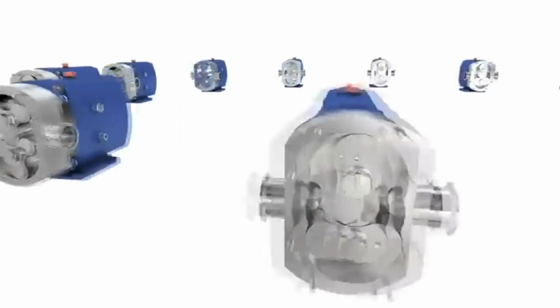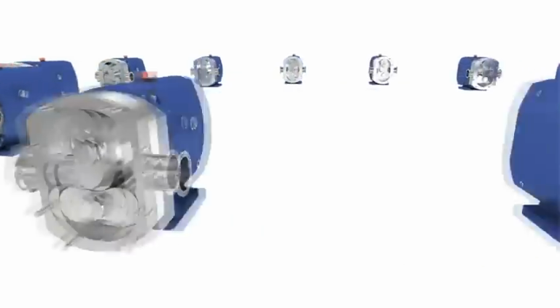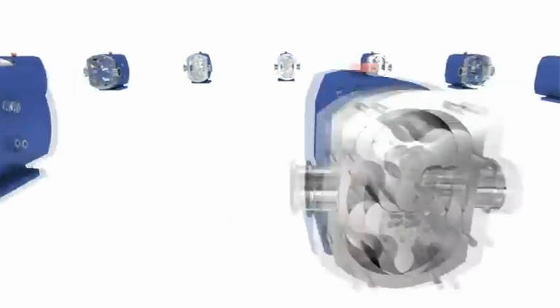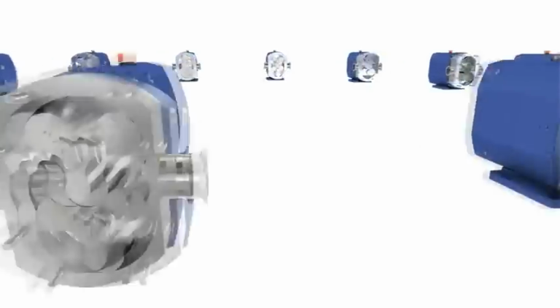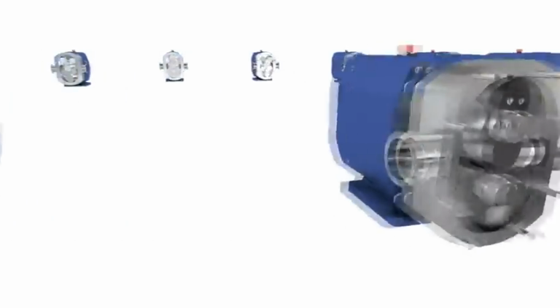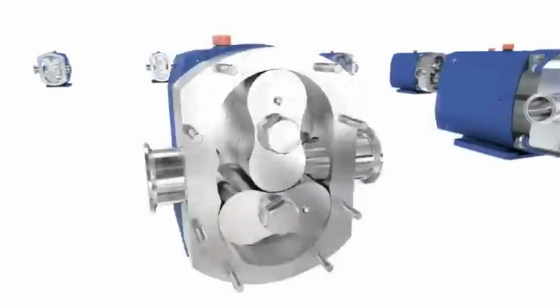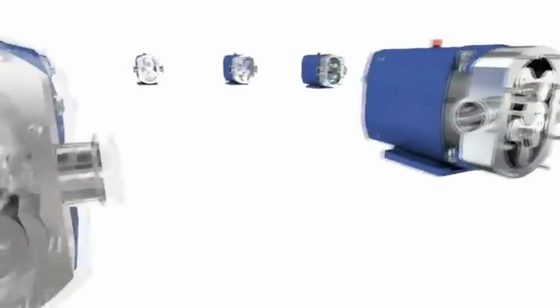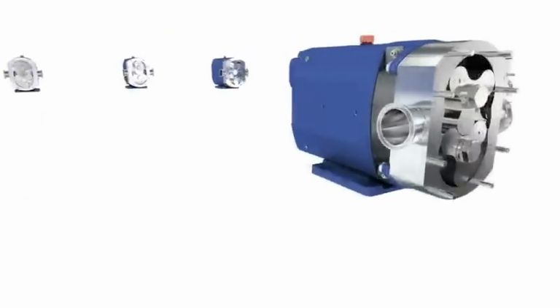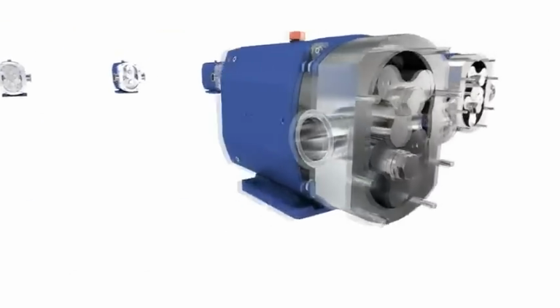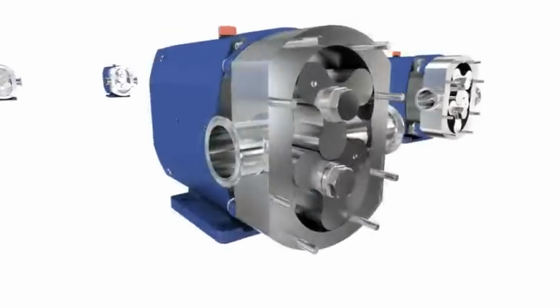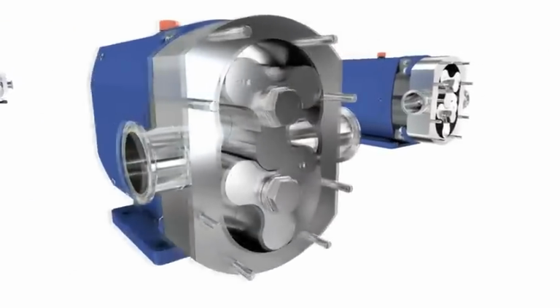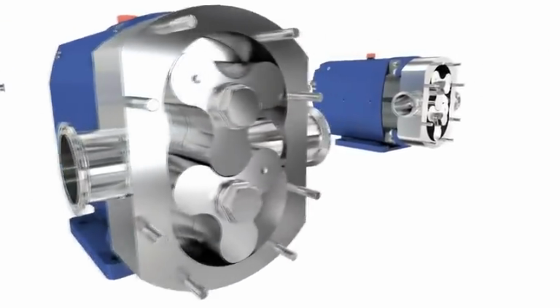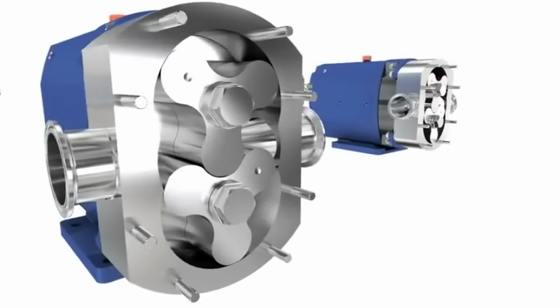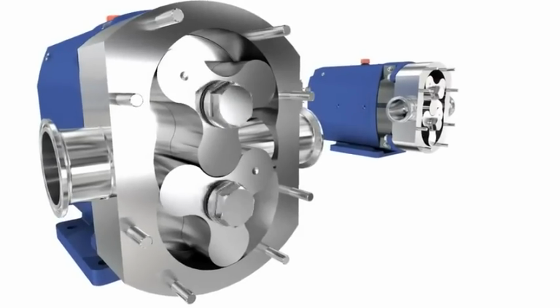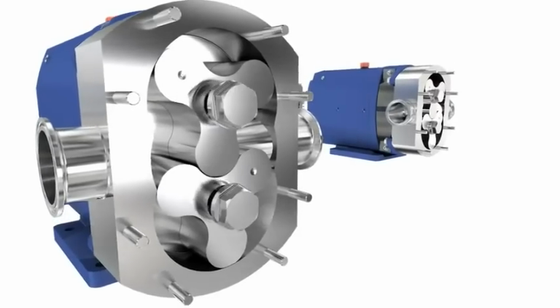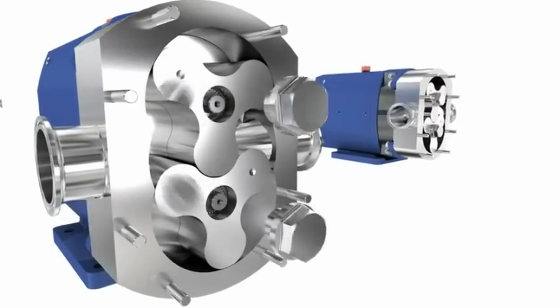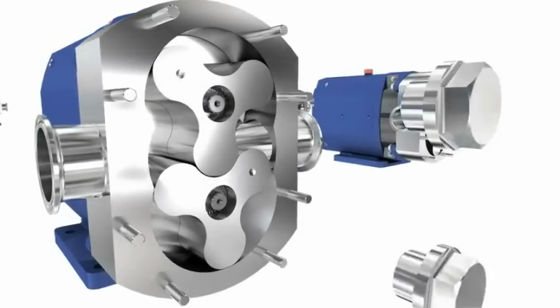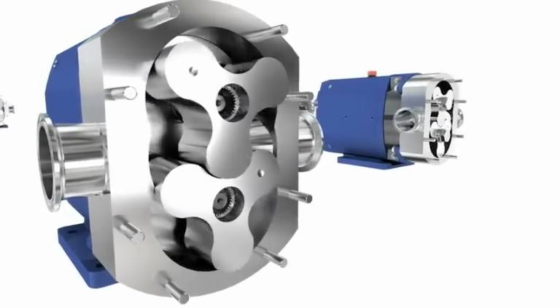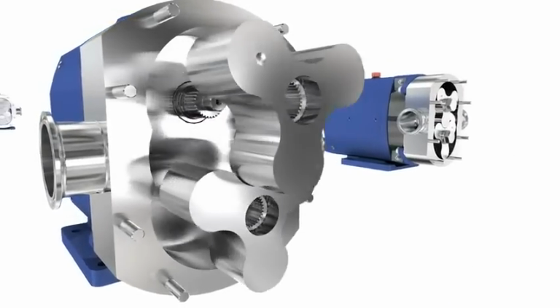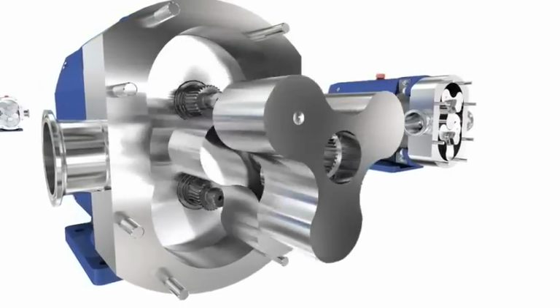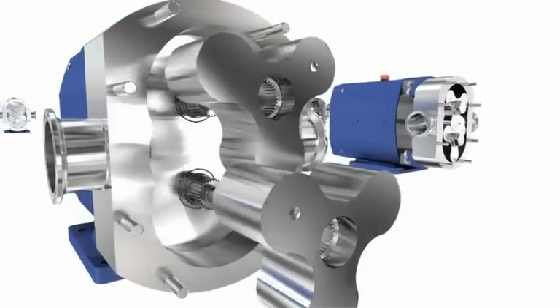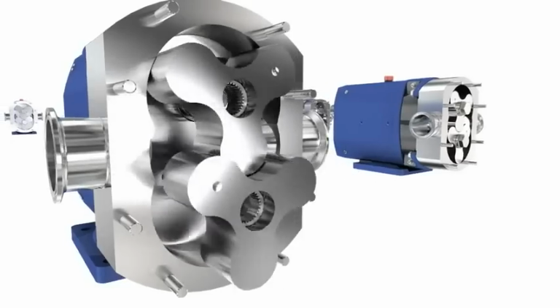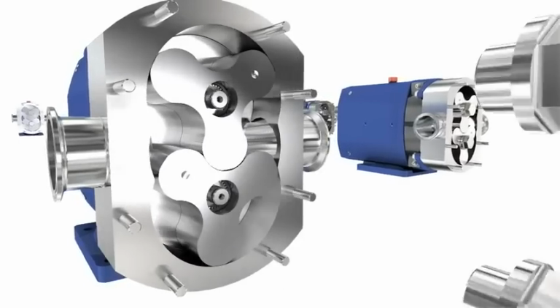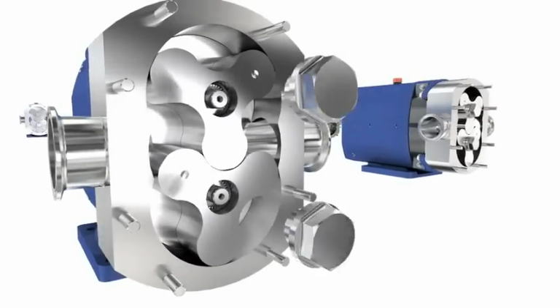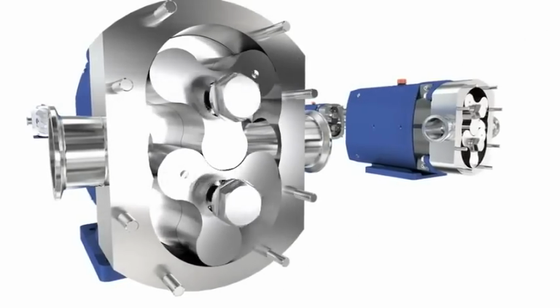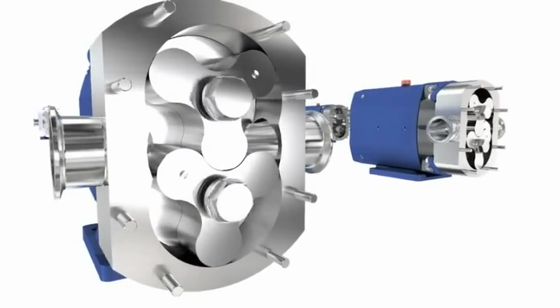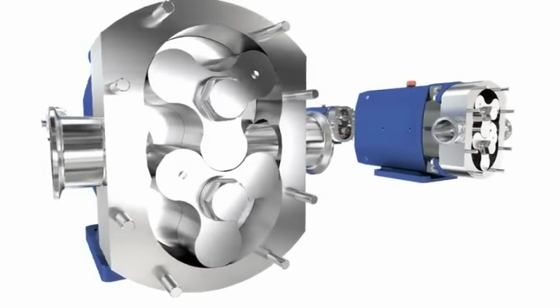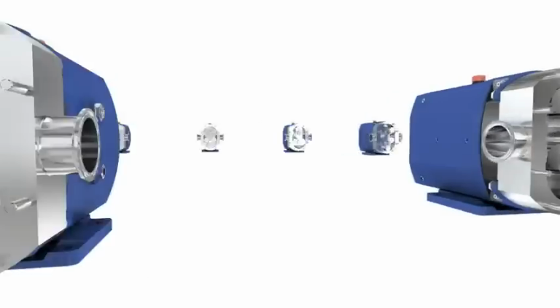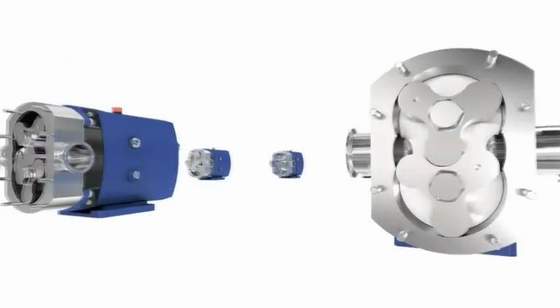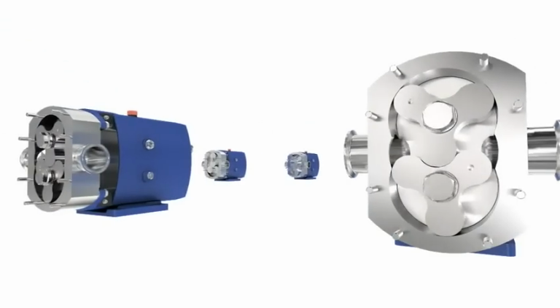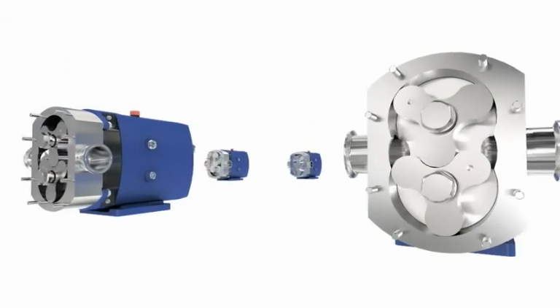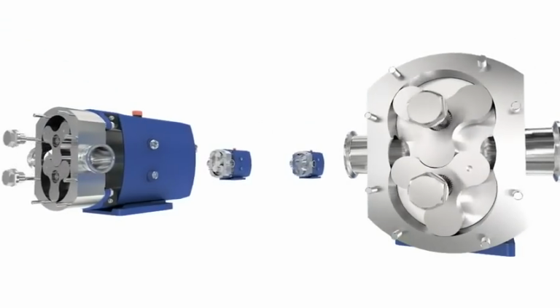Adding to its flexibility, the SRU features trilob and bilob rotors in 316L stainless steel. The trilob is our standard option and provides gentle and efficient product handling, suitable for most applications.